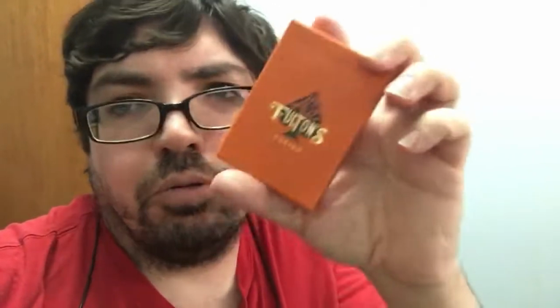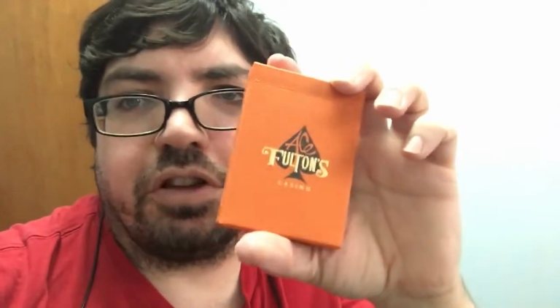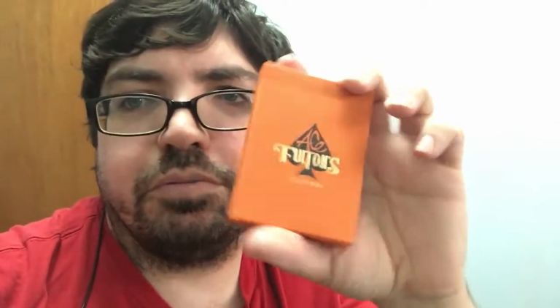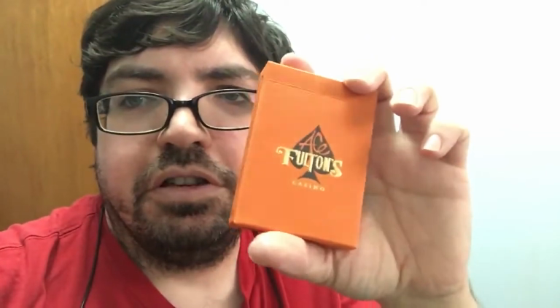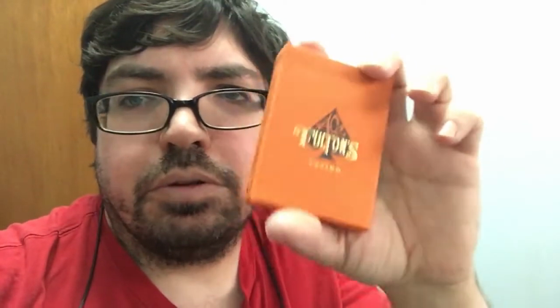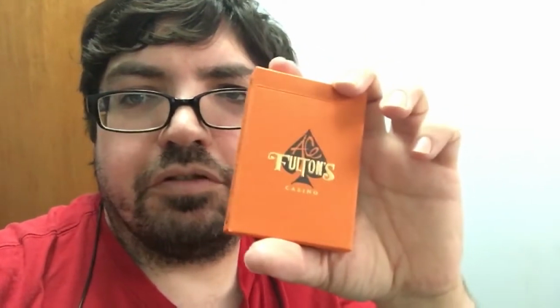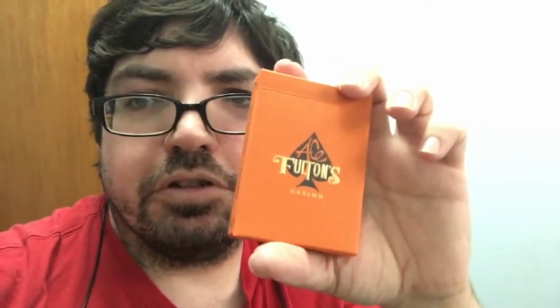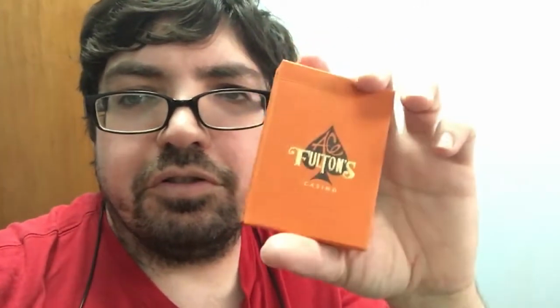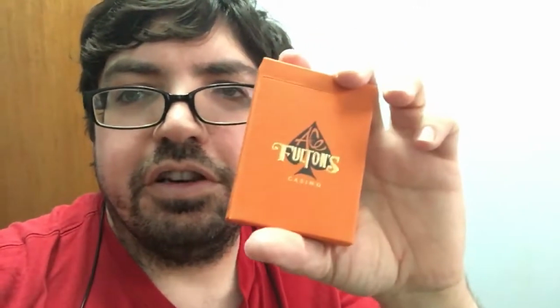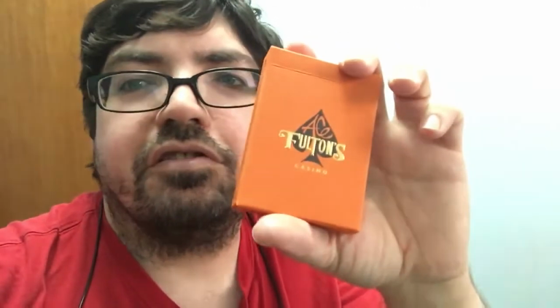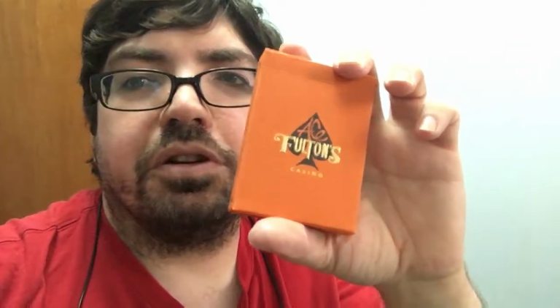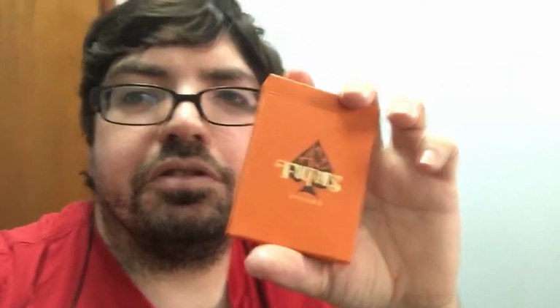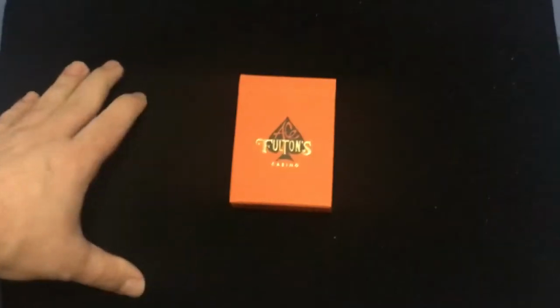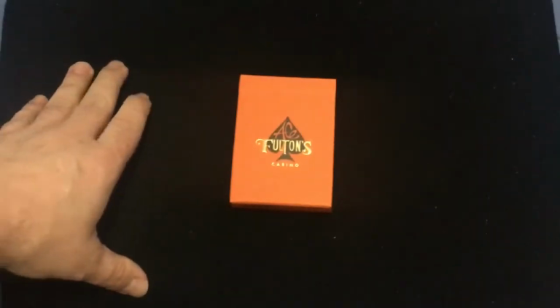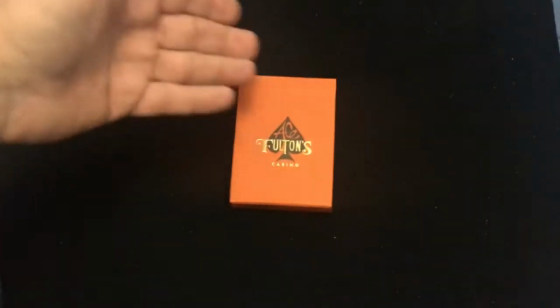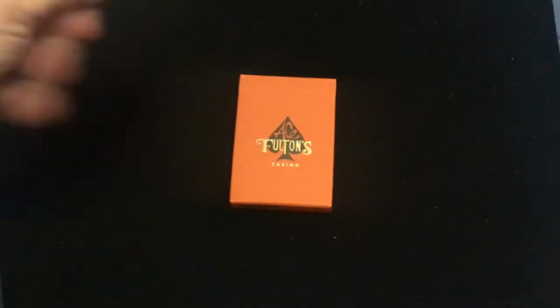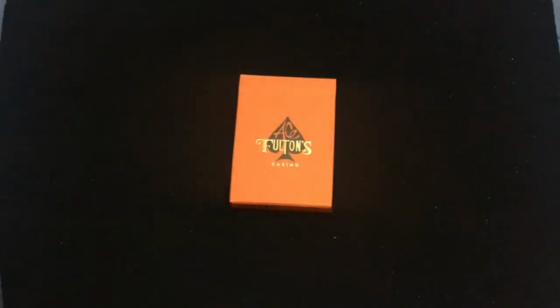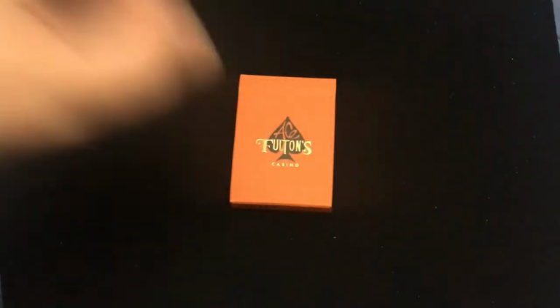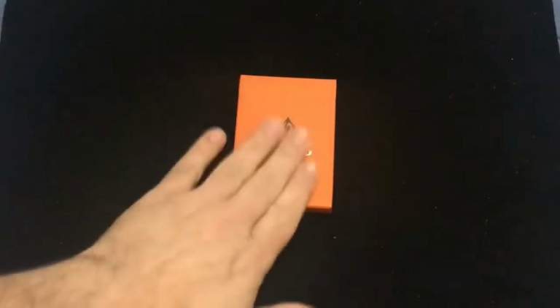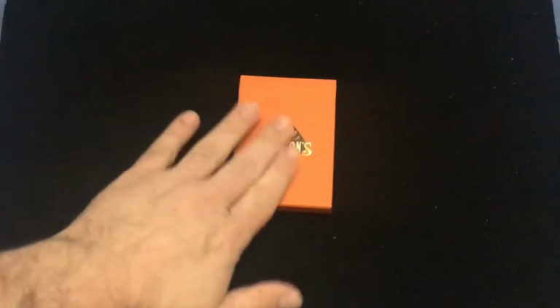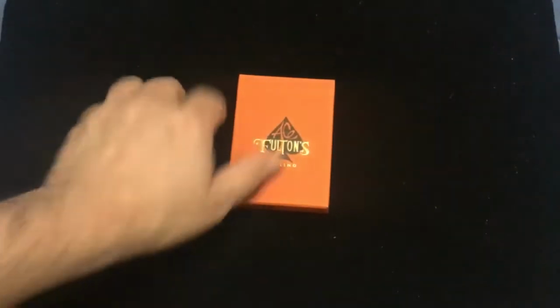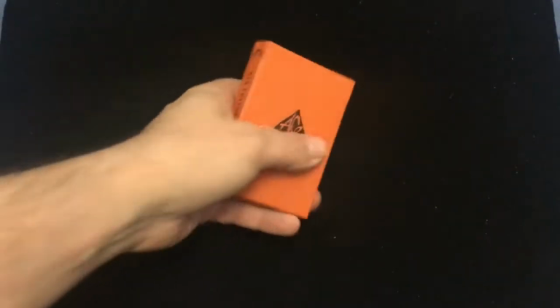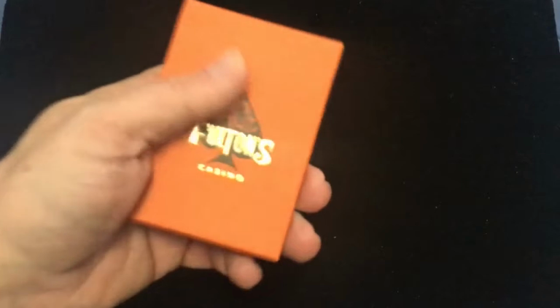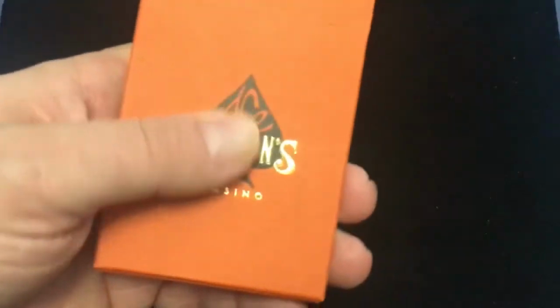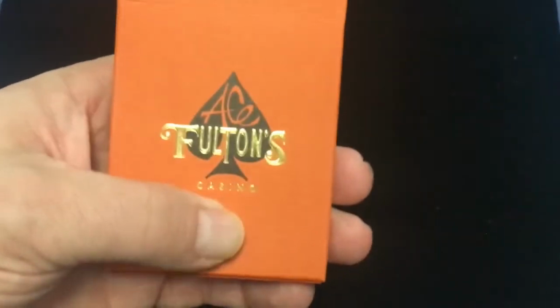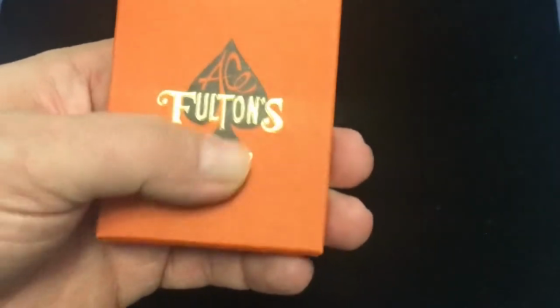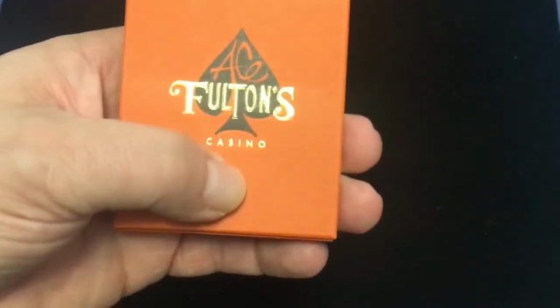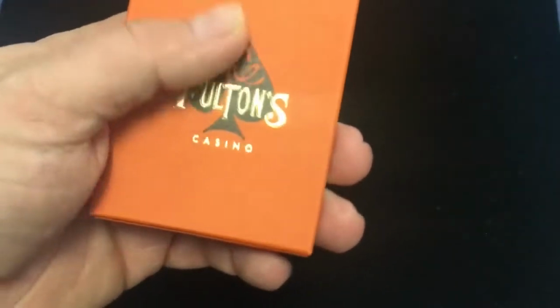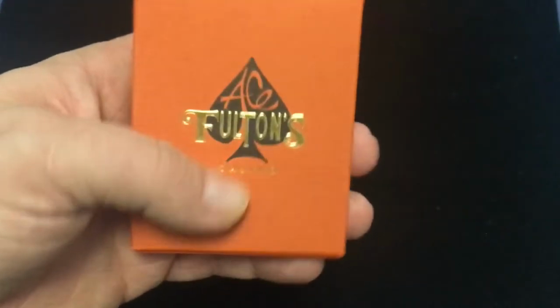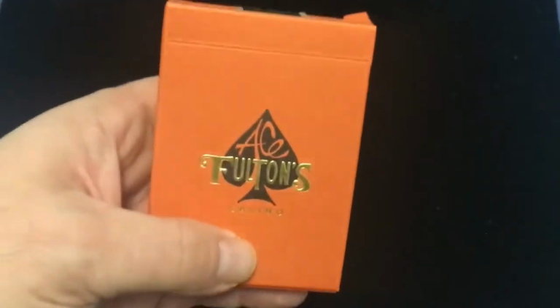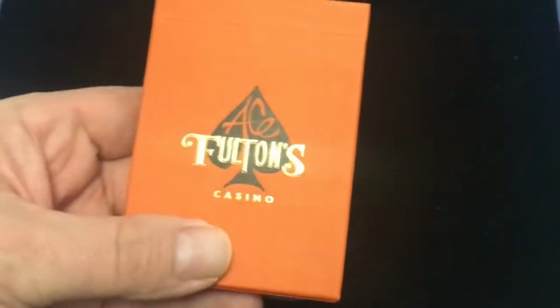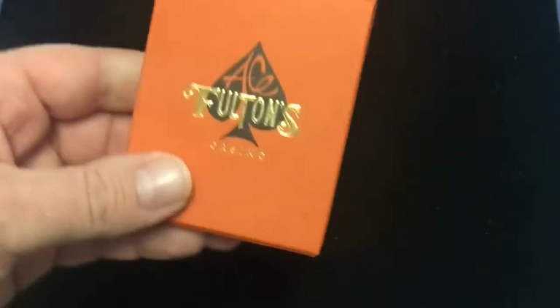Hopefully it's the last one, but there'll probably be a dozen more colors. Let's turn this one out. So this is the Ace Fulton's casino in orange. It says Ace Fulton's on the front with a little foil and embossing — nice matte stock.